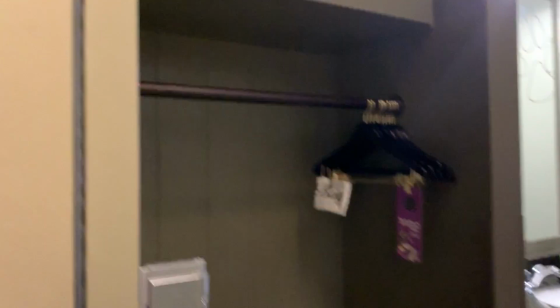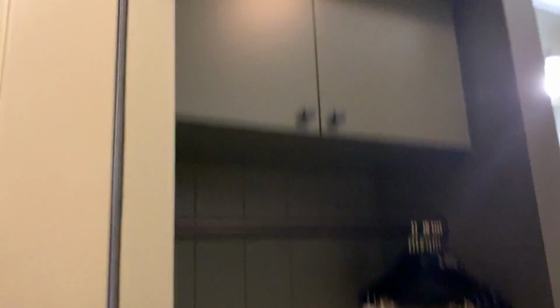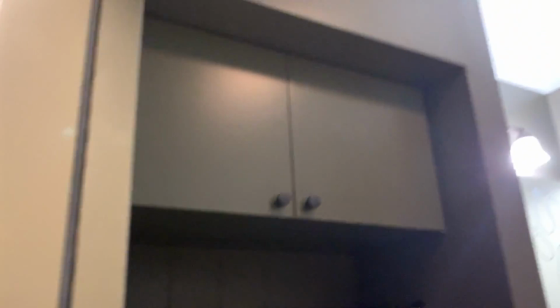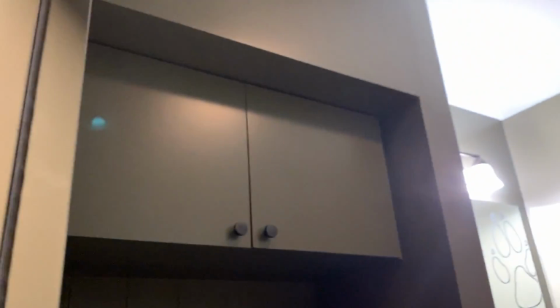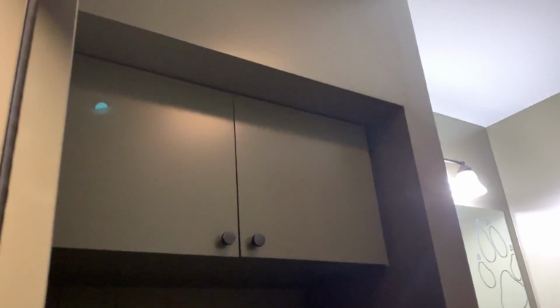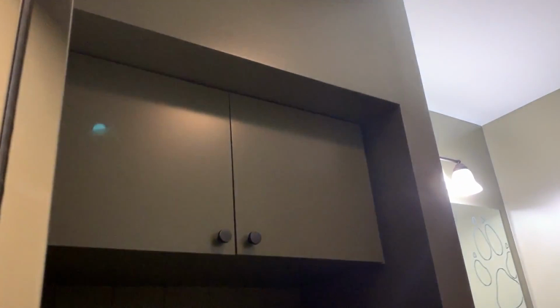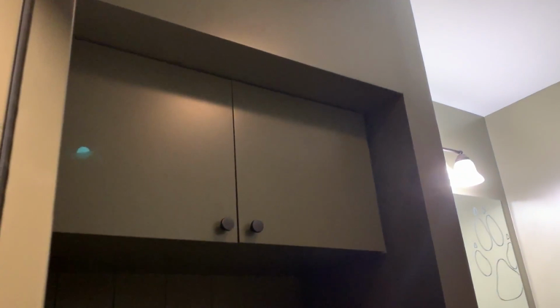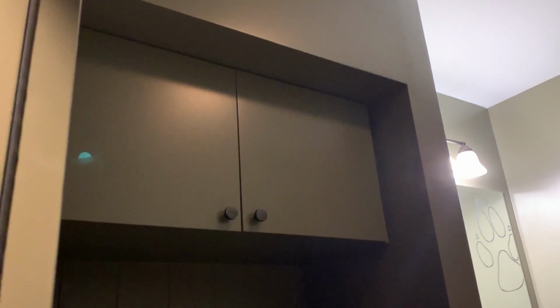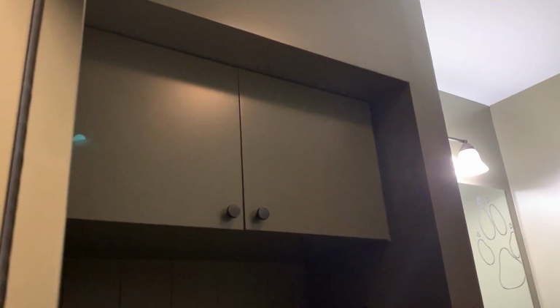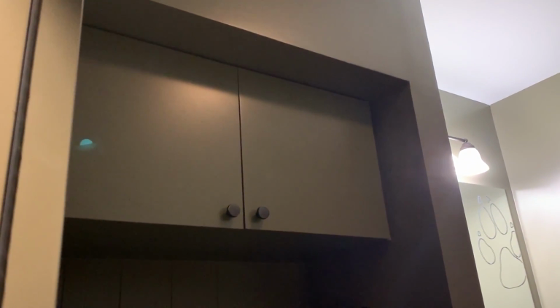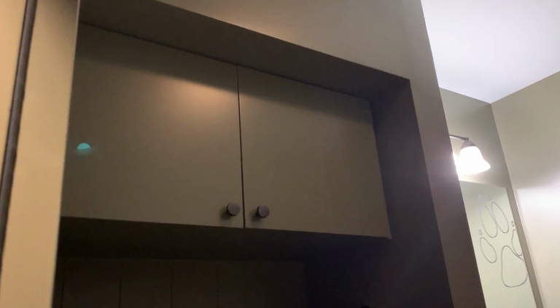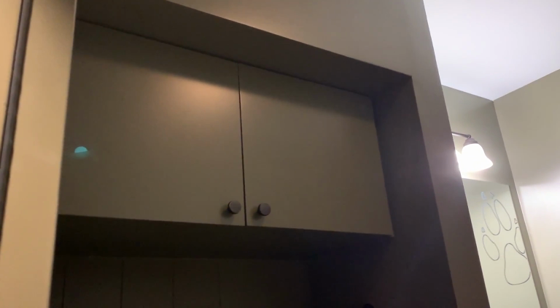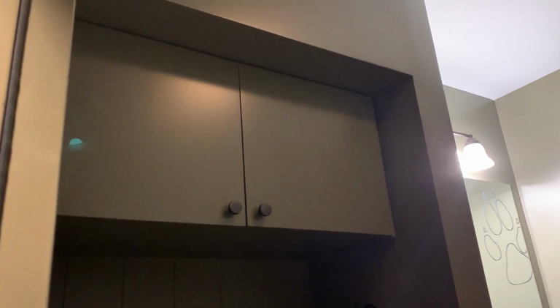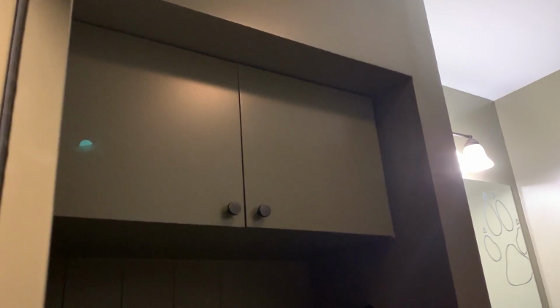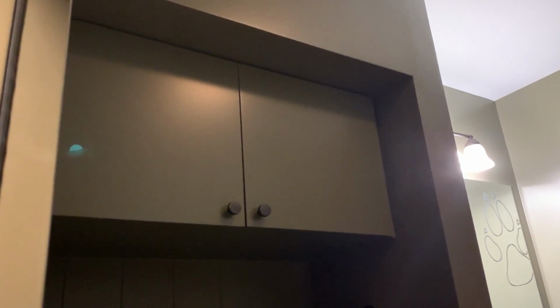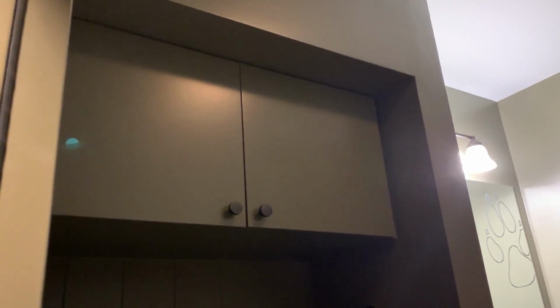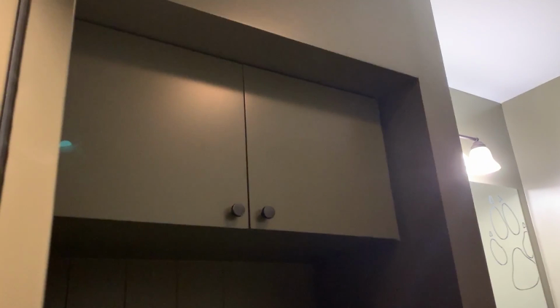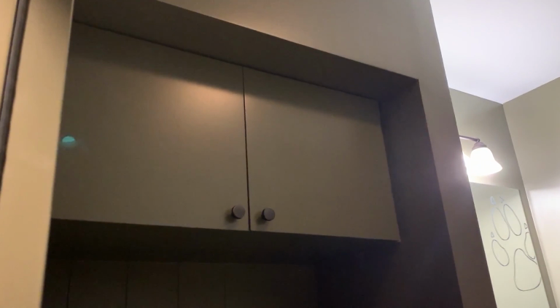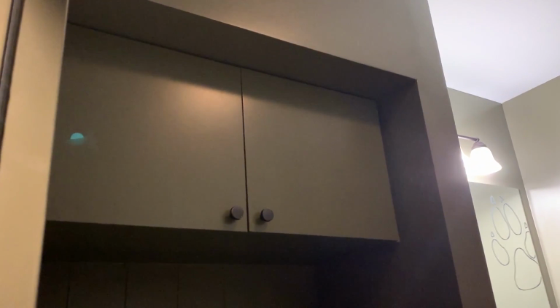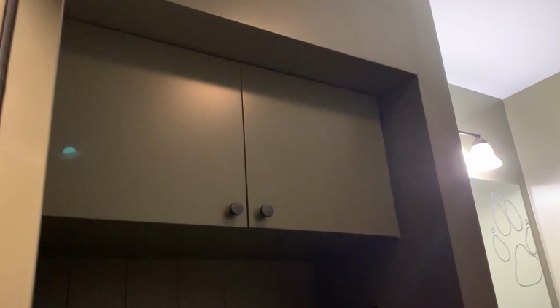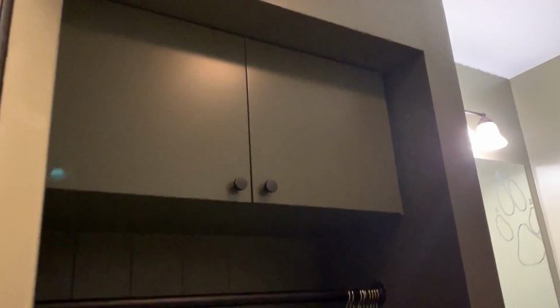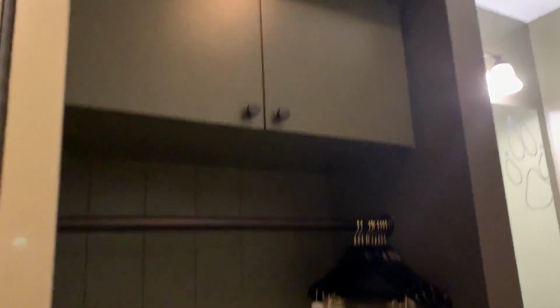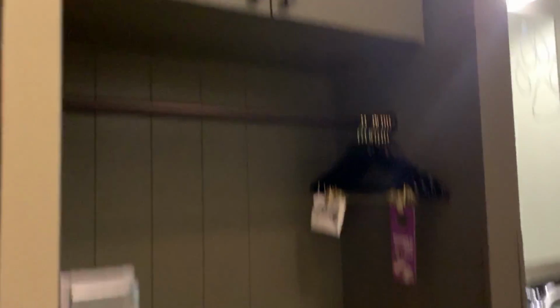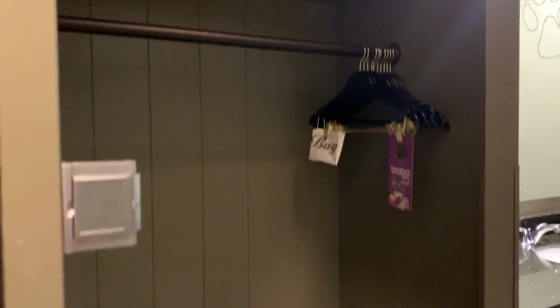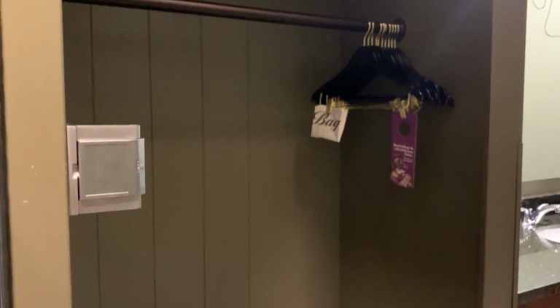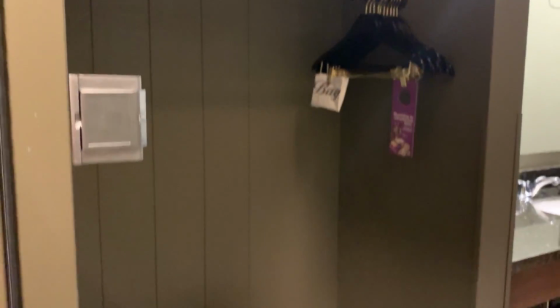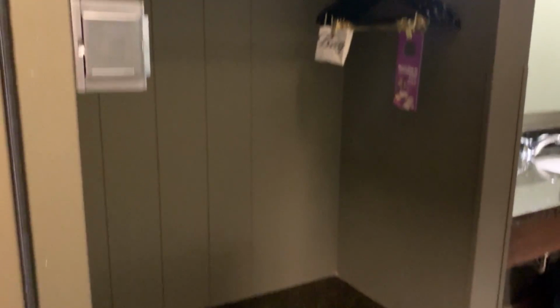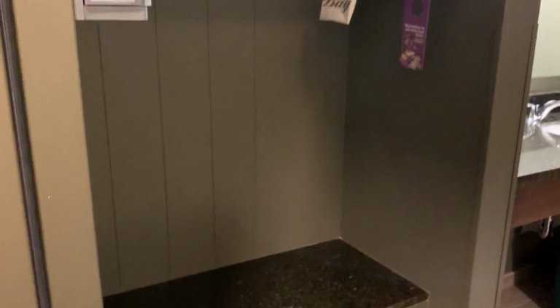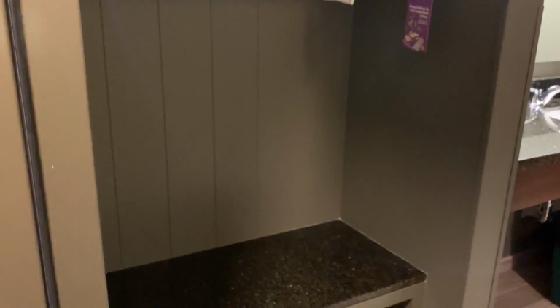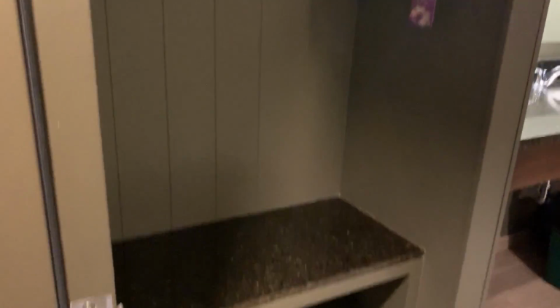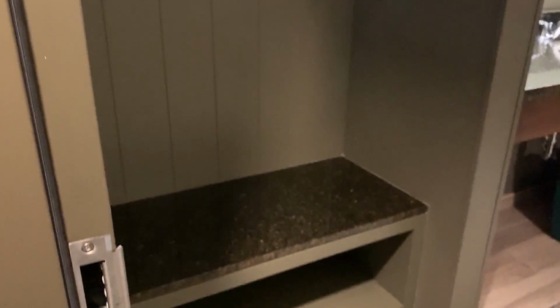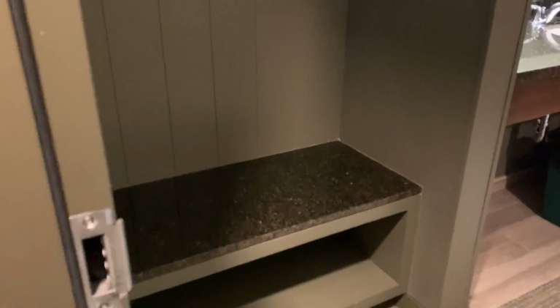Hi there, this is Margalit Frankis at the Great Wolf Lodge in Scottsdale, Arizona. They just opened a couple of months ago and this is one of their famous rooms for kids.